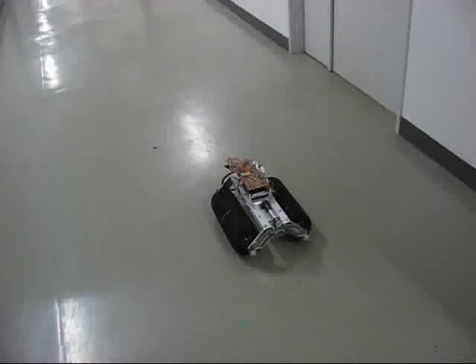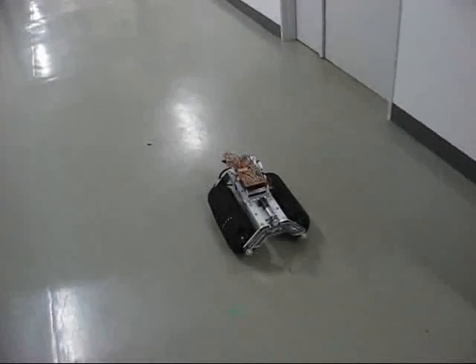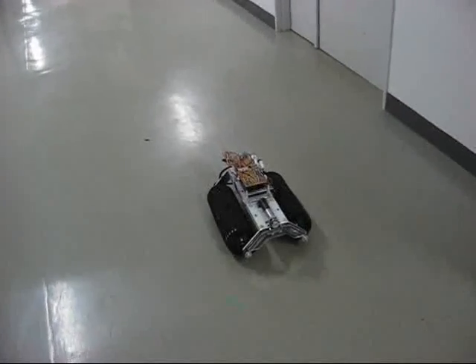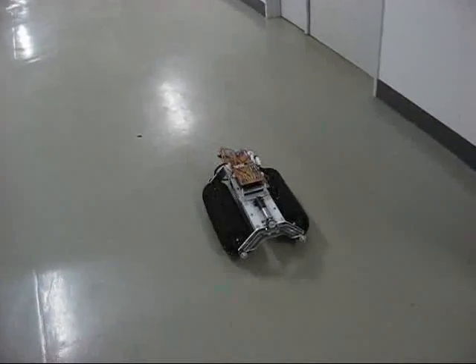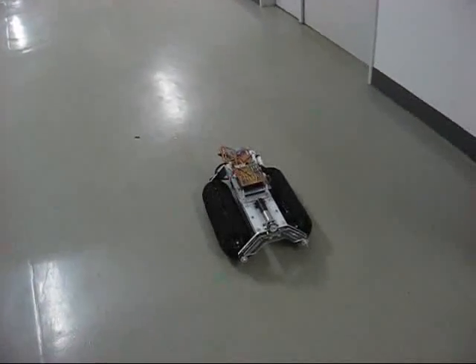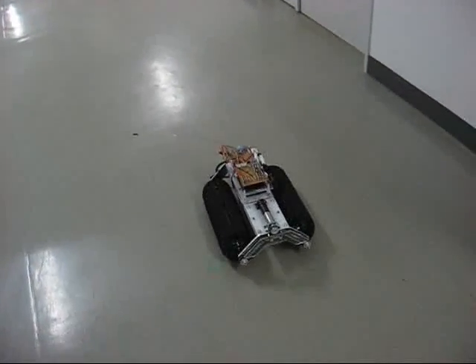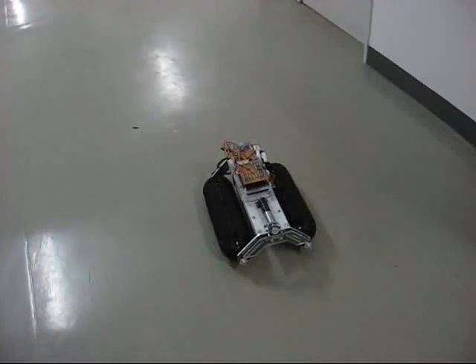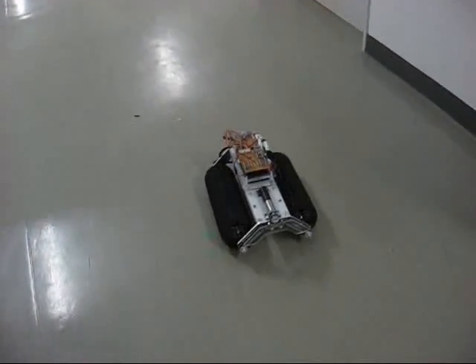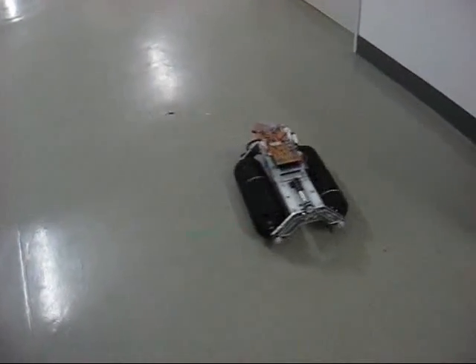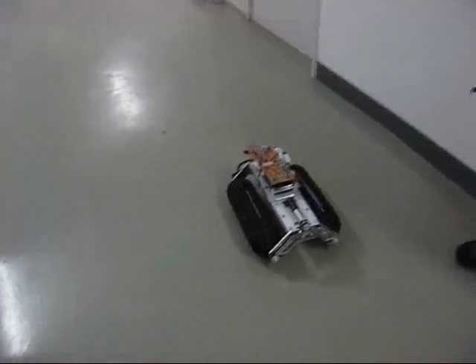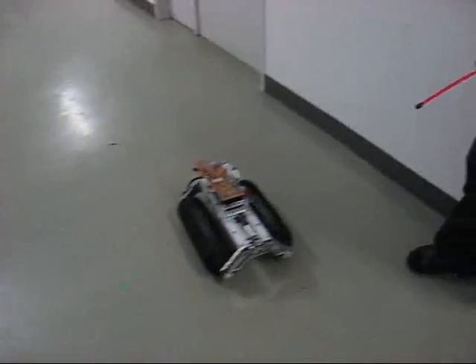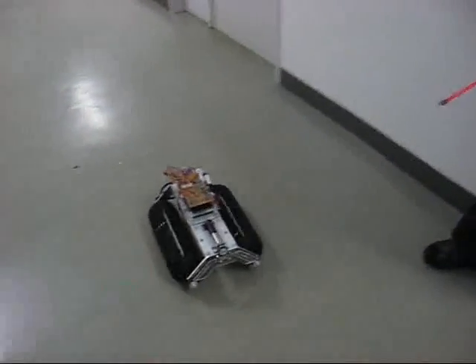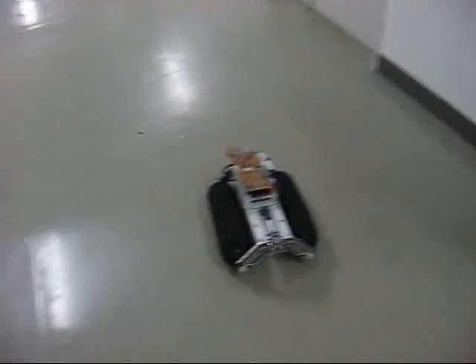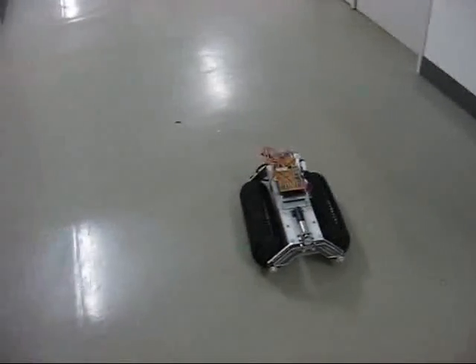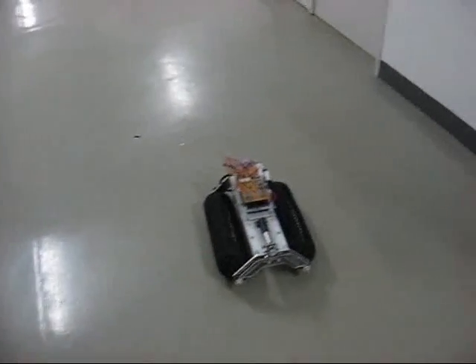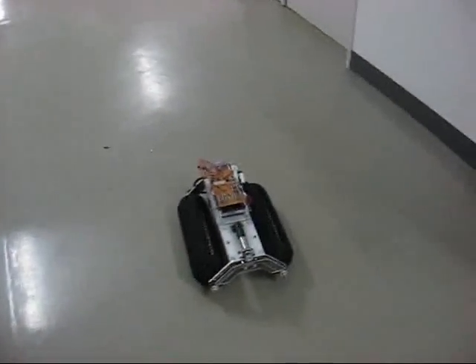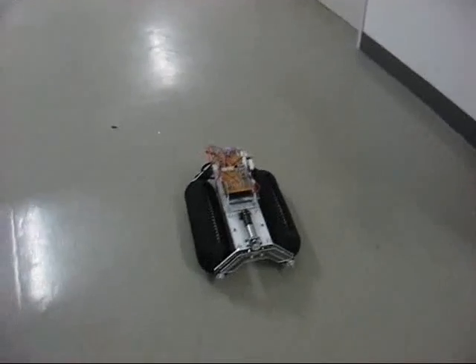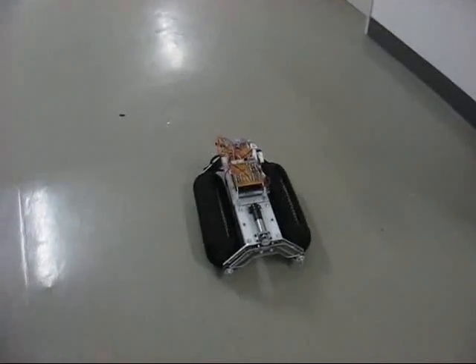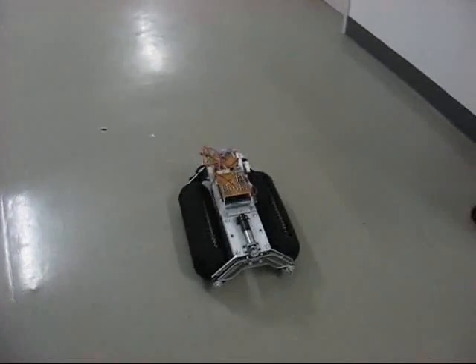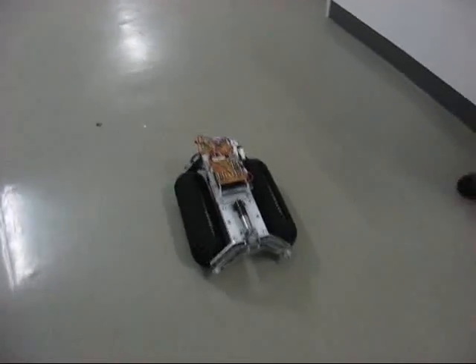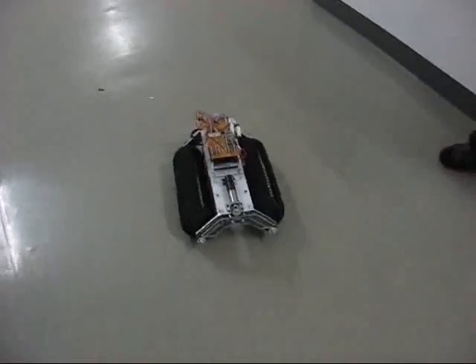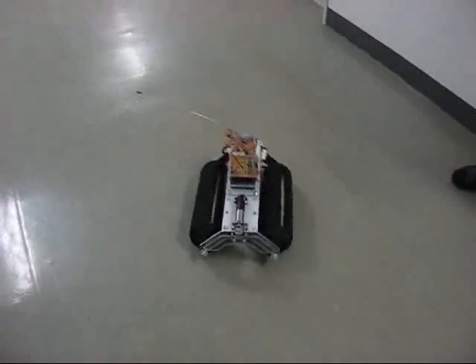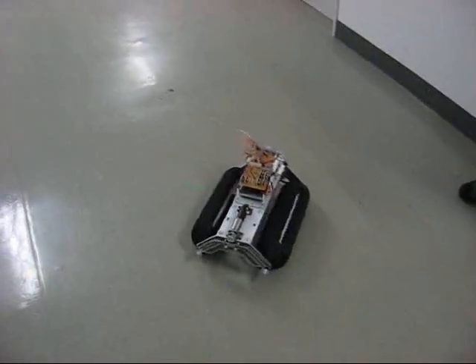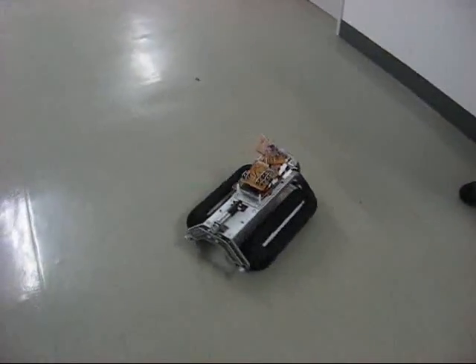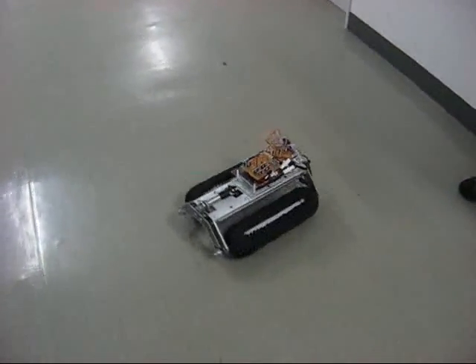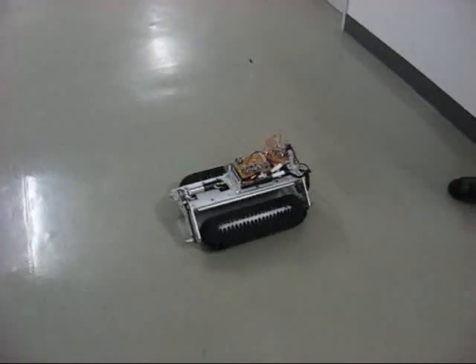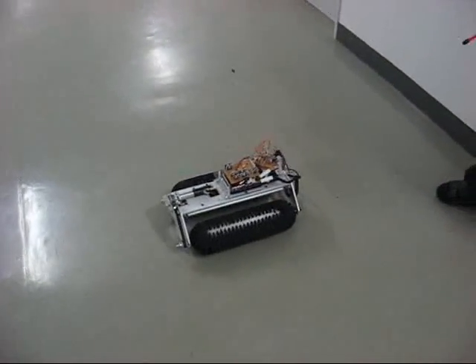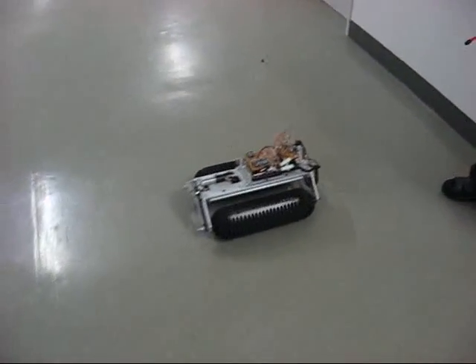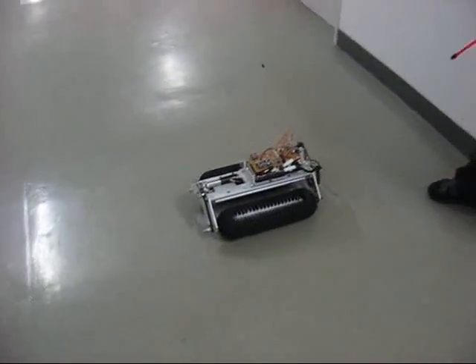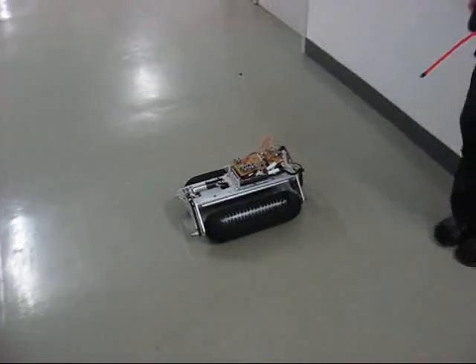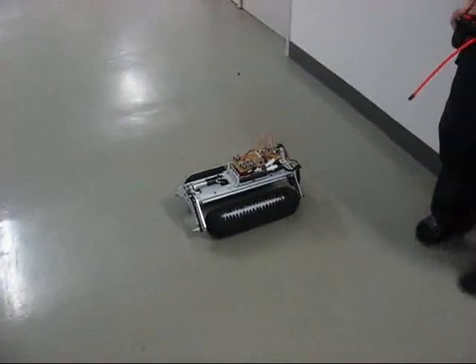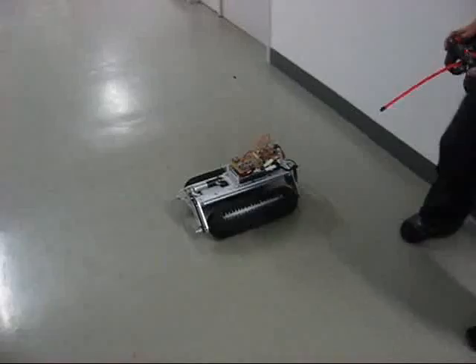This is the OVNI crawler which the authors developed before. This mobile robot can move not only forward and backwards but also move sideways, as you can see here.